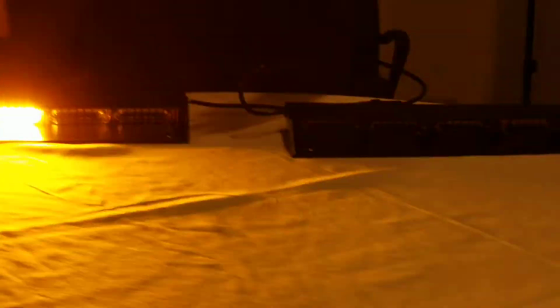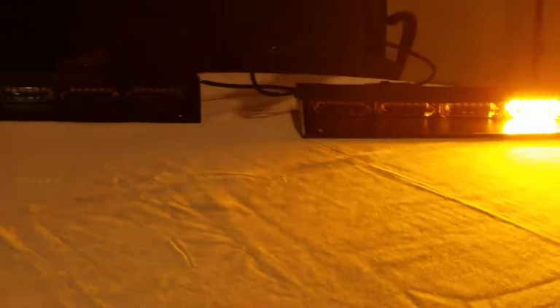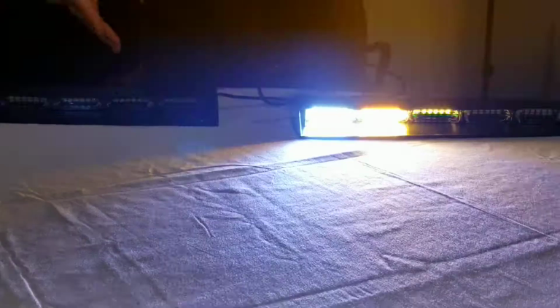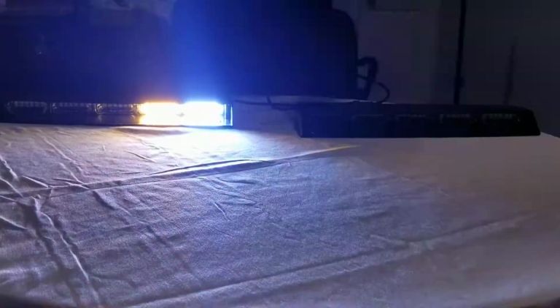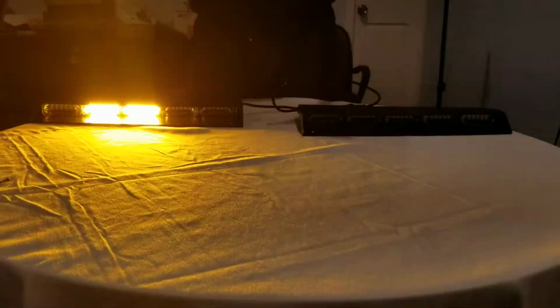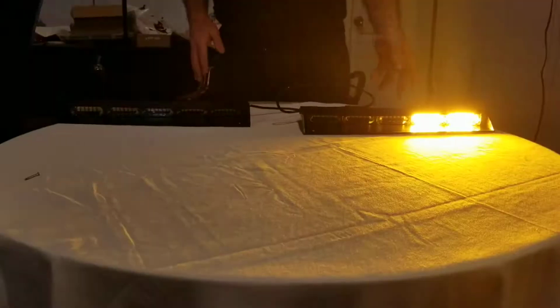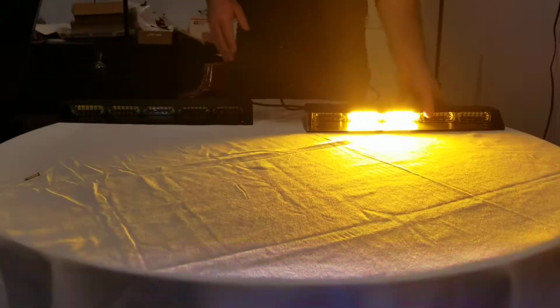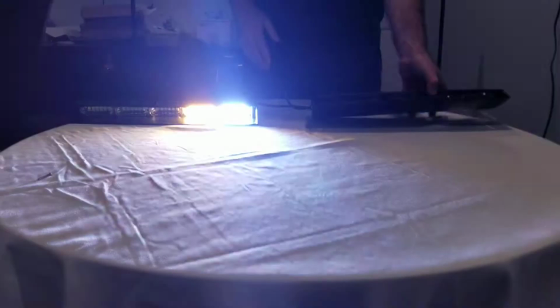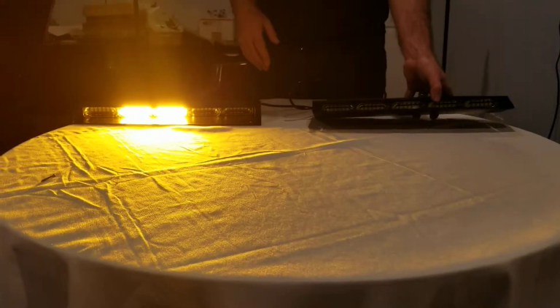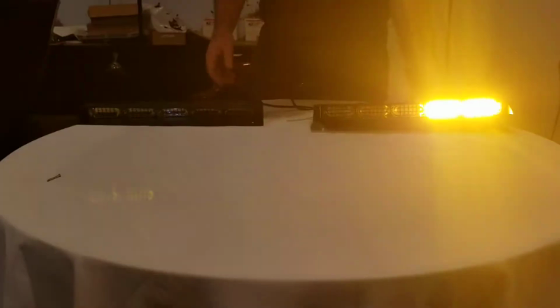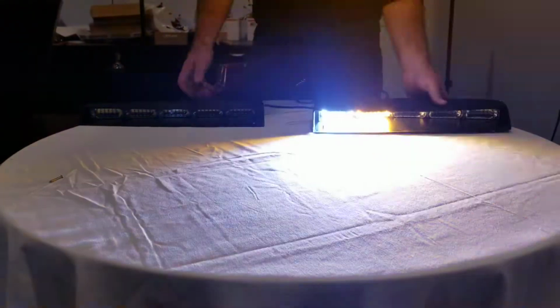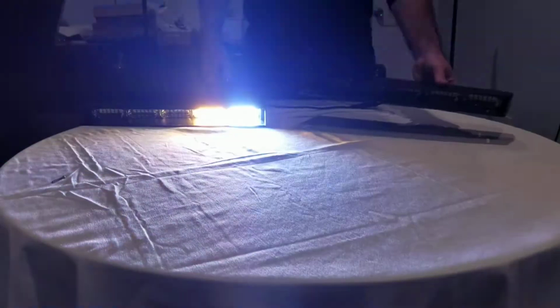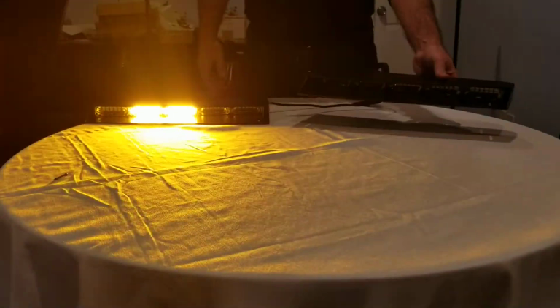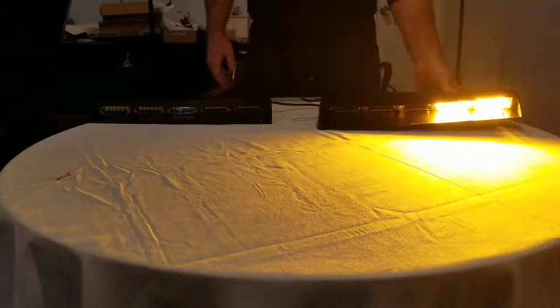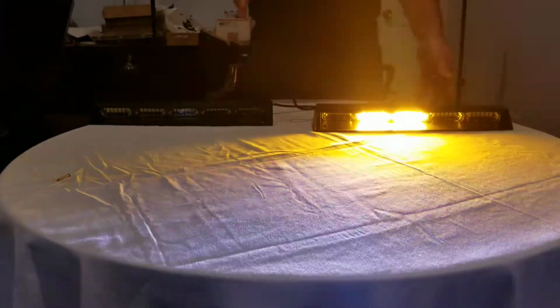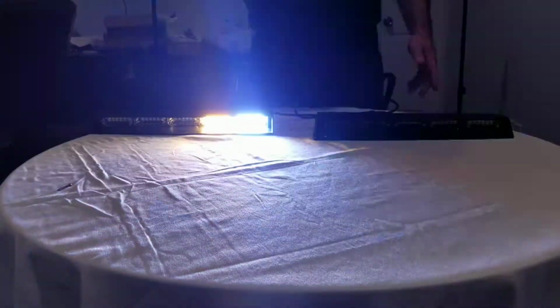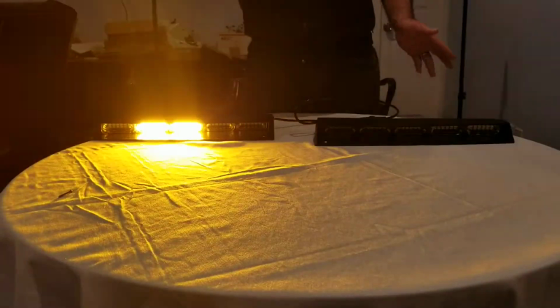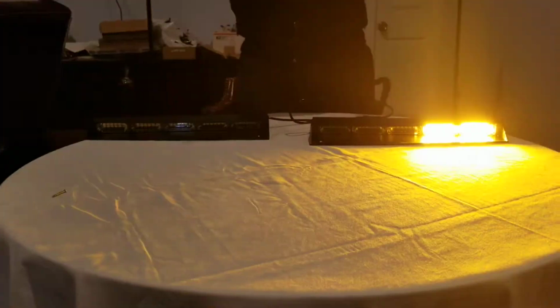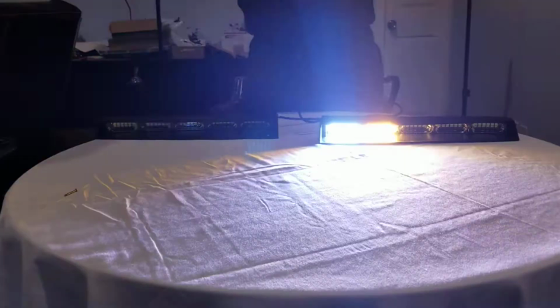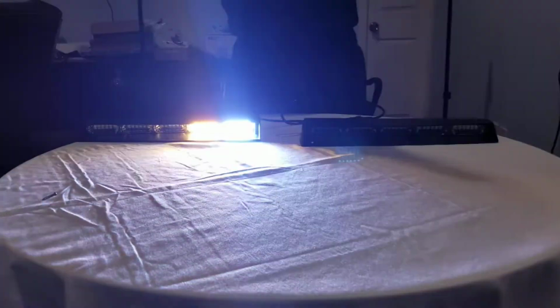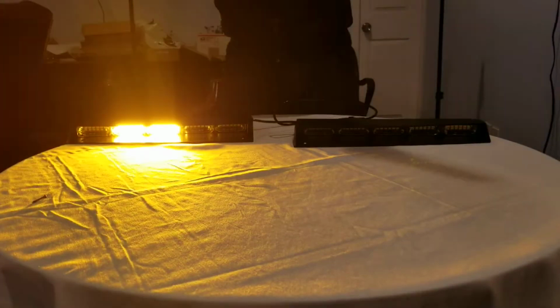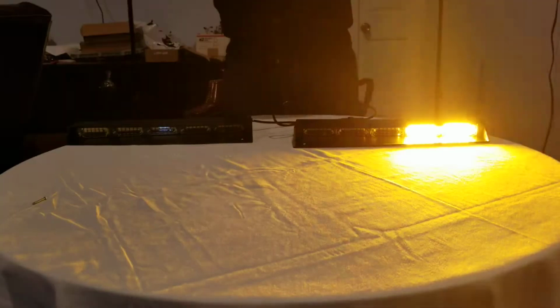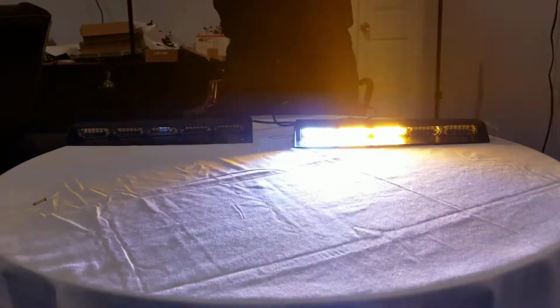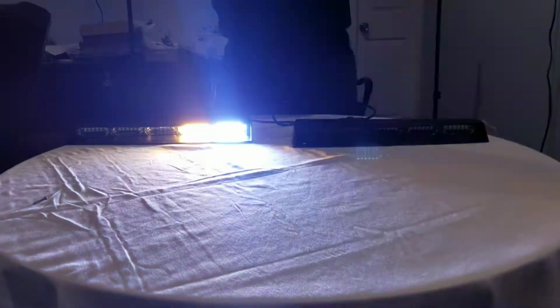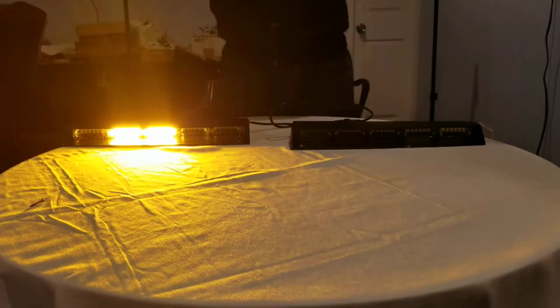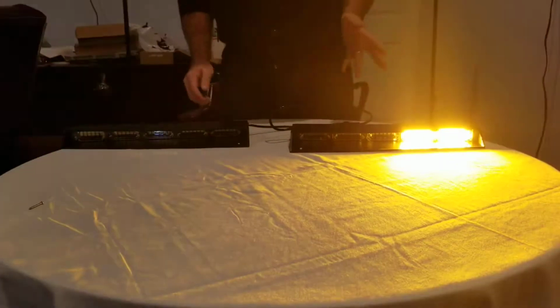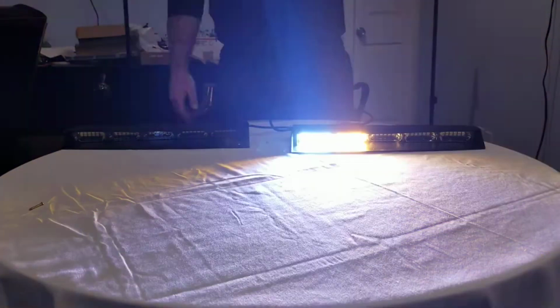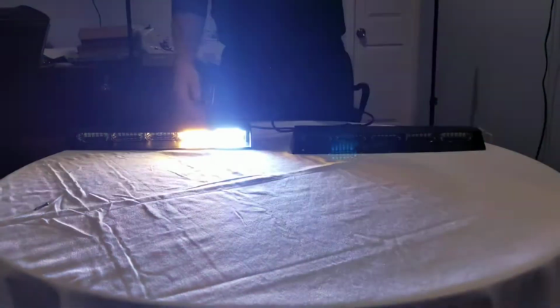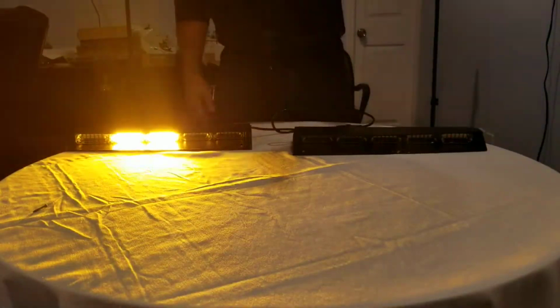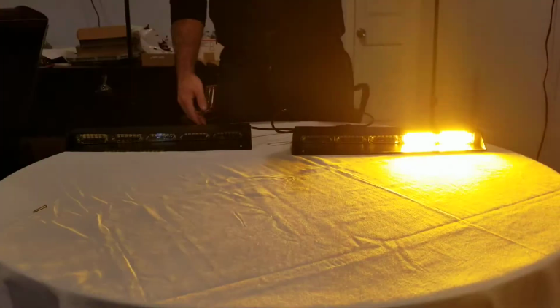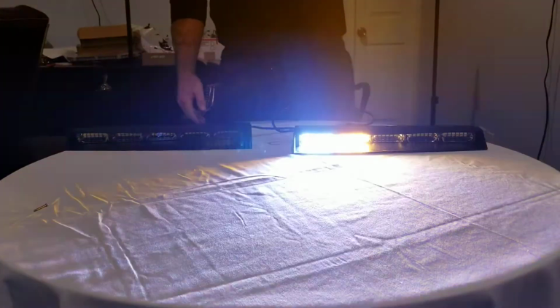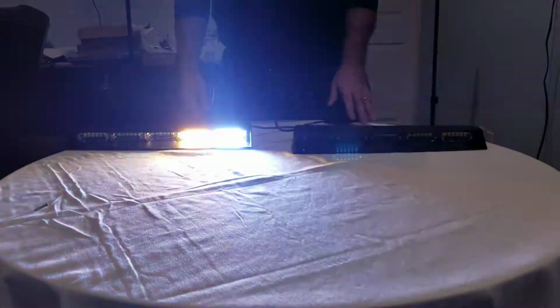Amazing LEDs with great off-axis lighting. These actually have linear modules, so when you're going down through an intersection, cars will see you coming from your right and your left better than a TIR optic.